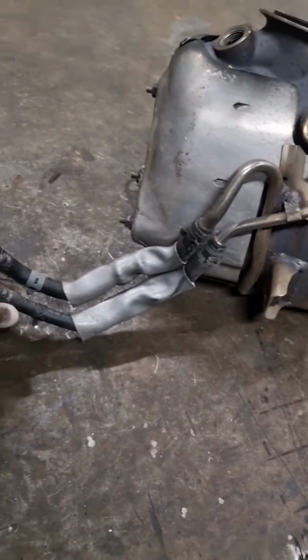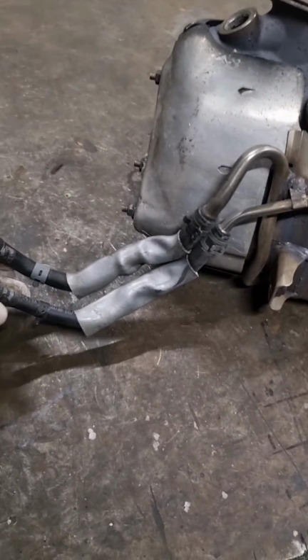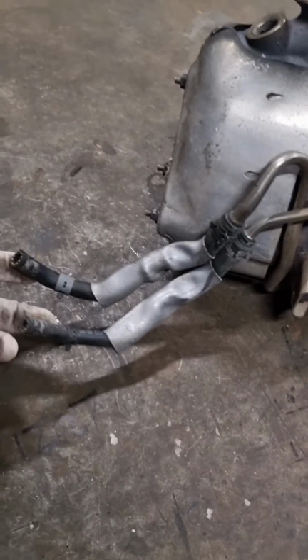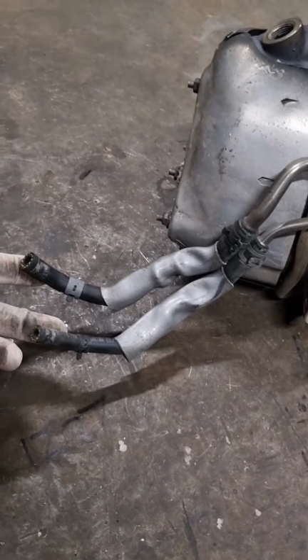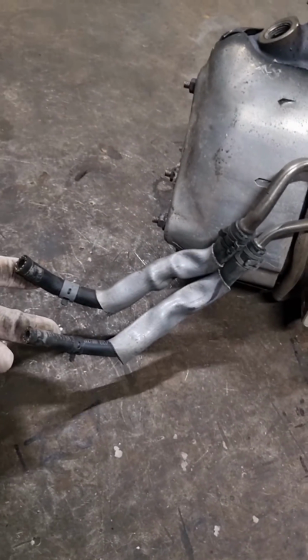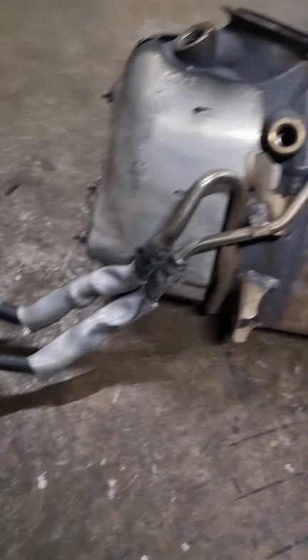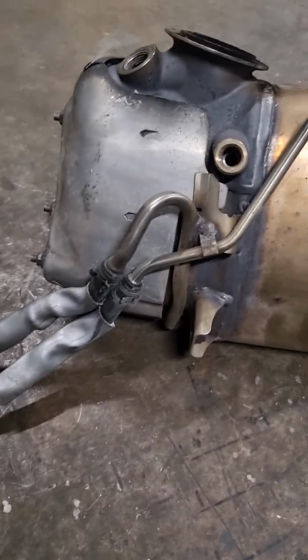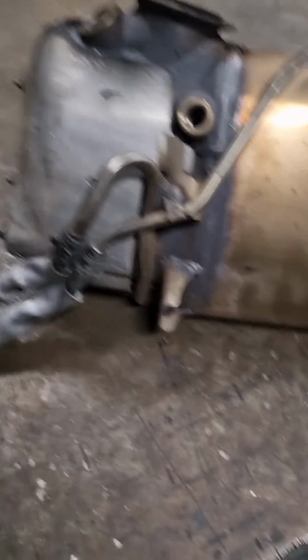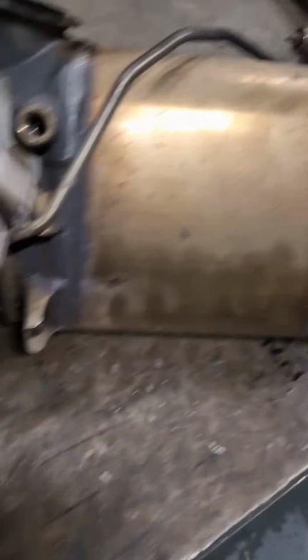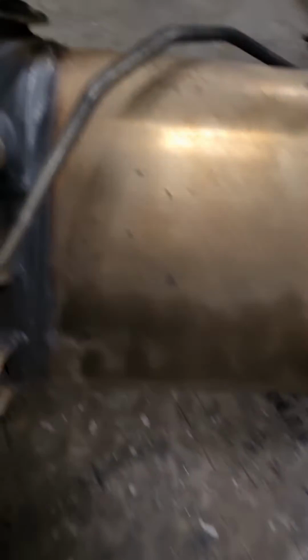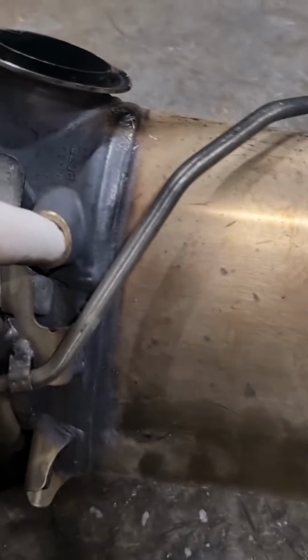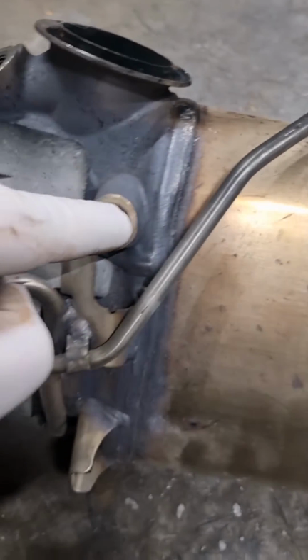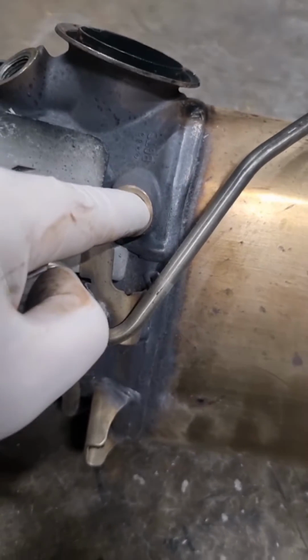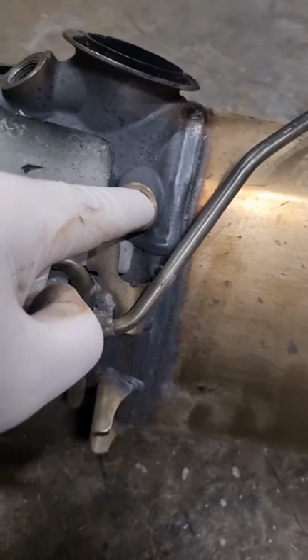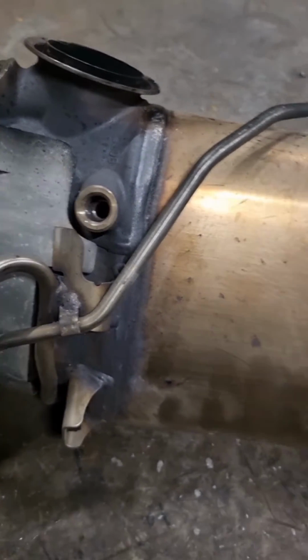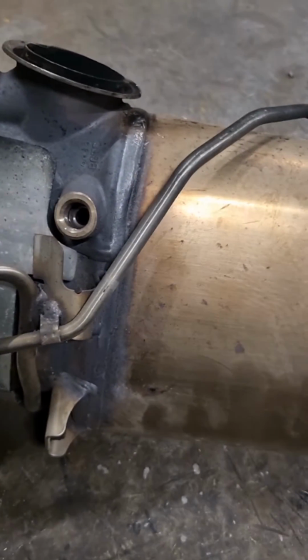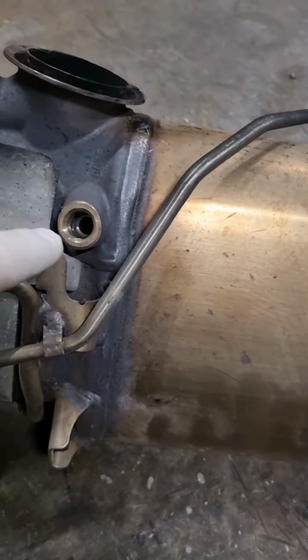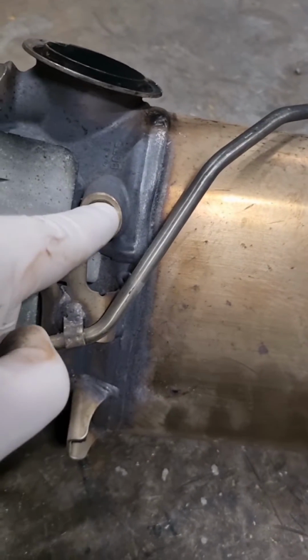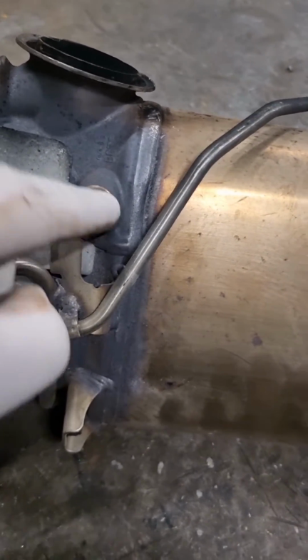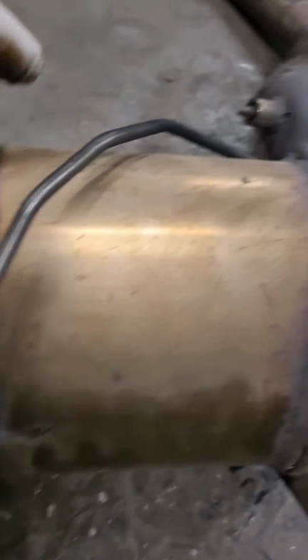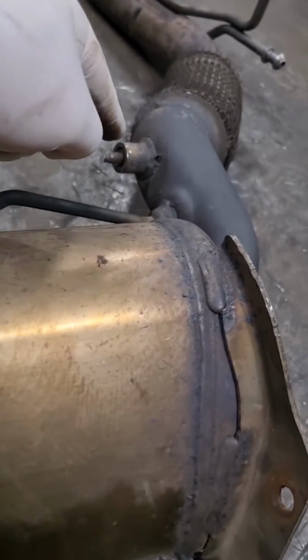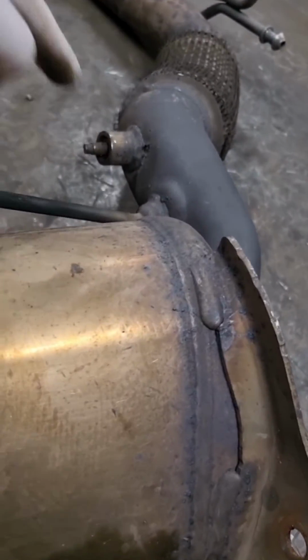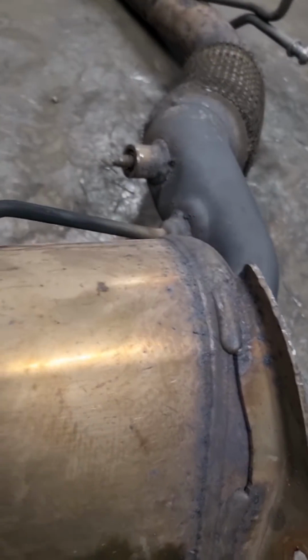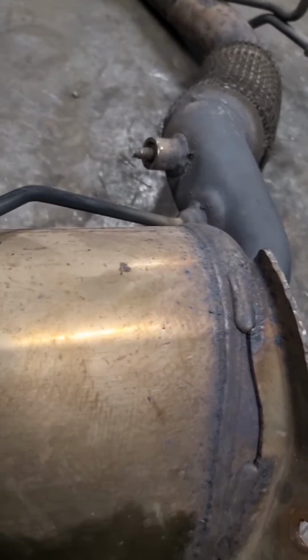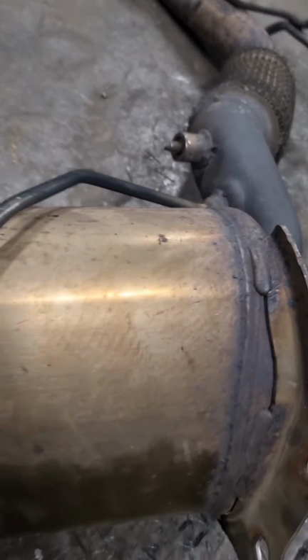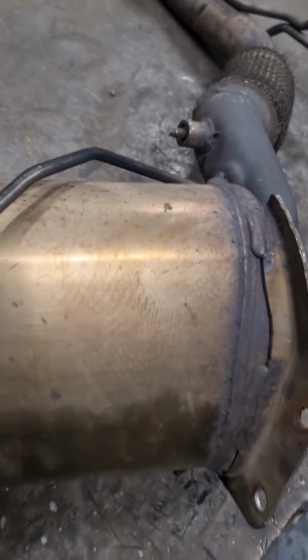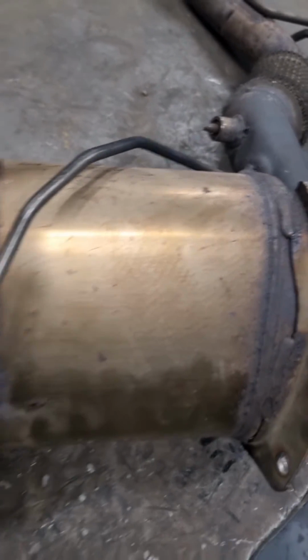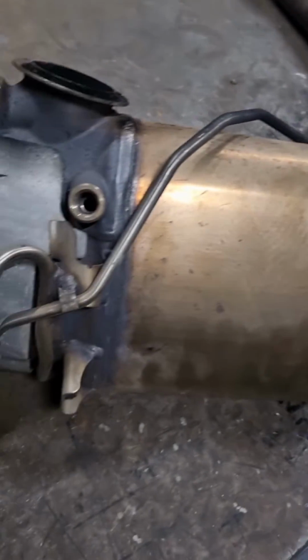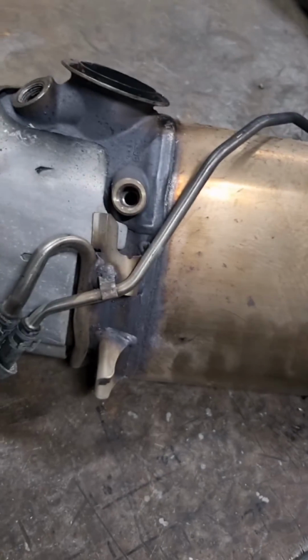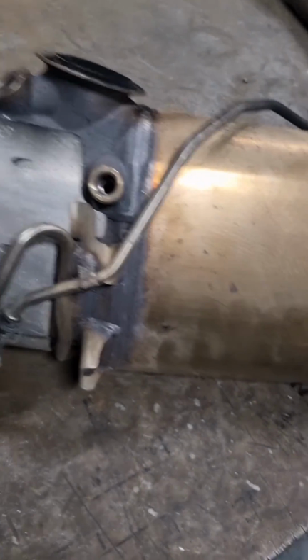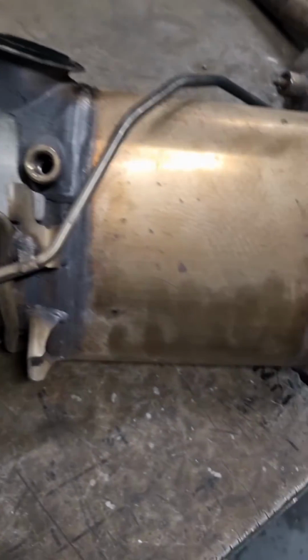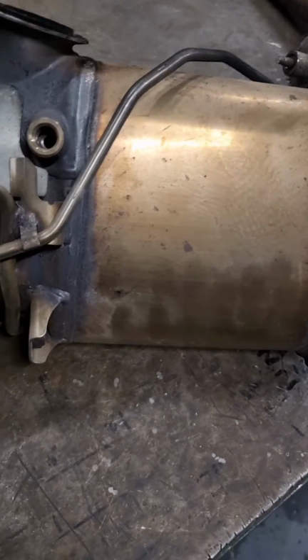If your canister has pressure pipes and also EGT sensors — little sensors coming out, not the big lambda sensors — then you do have a DPF.